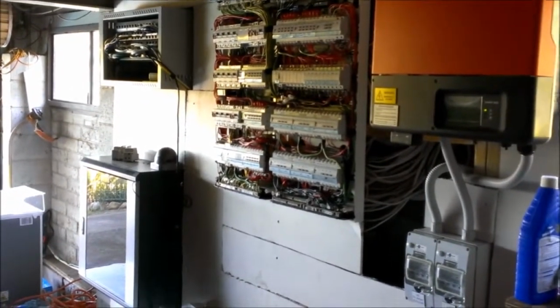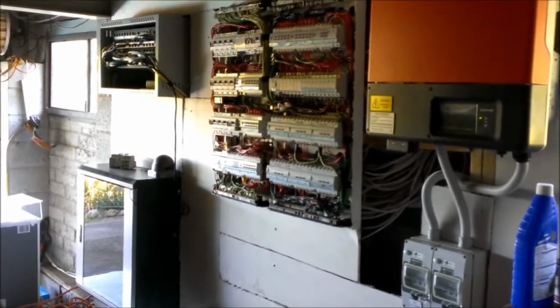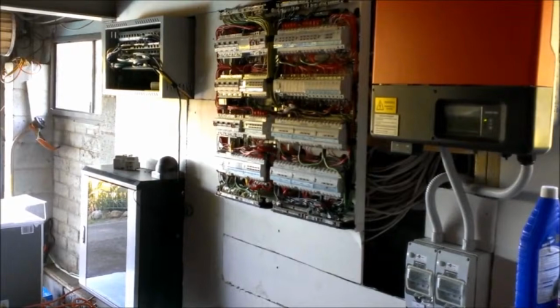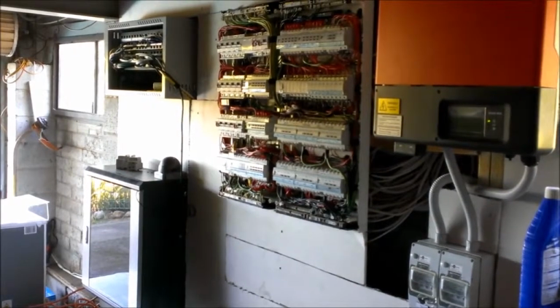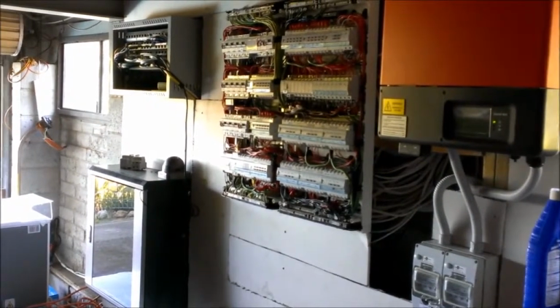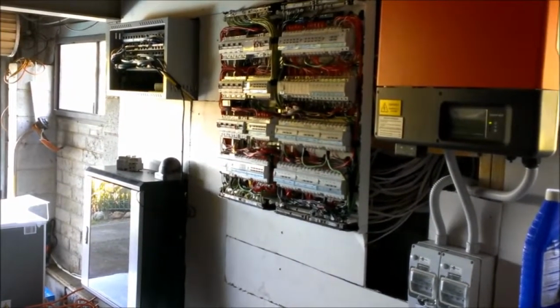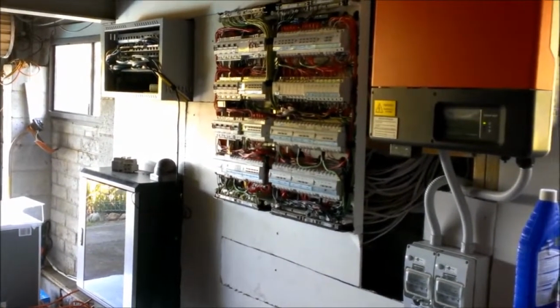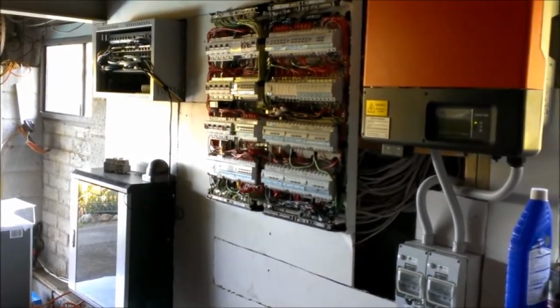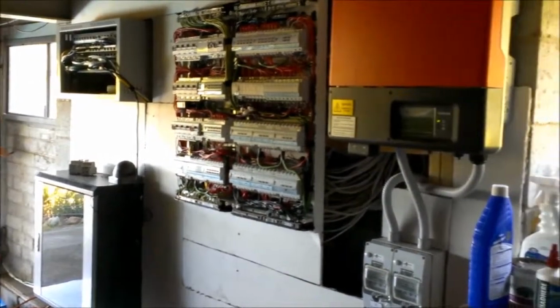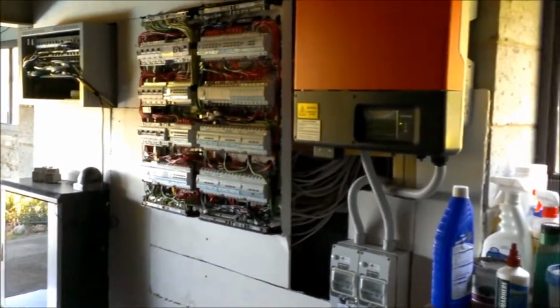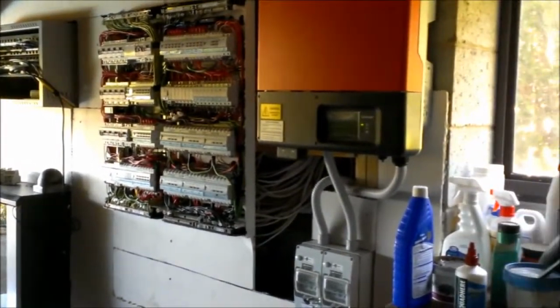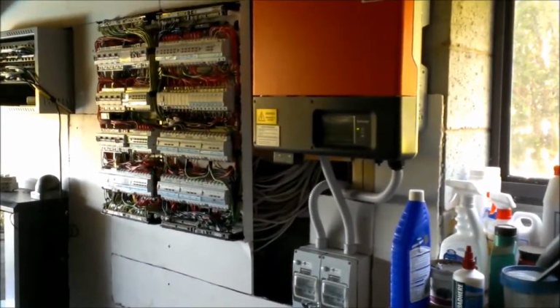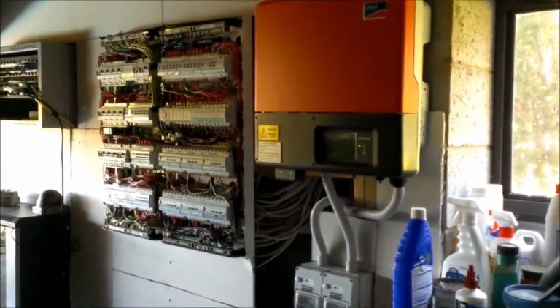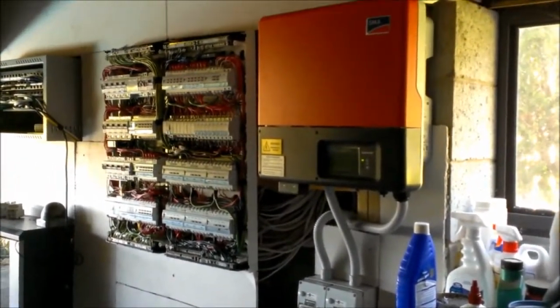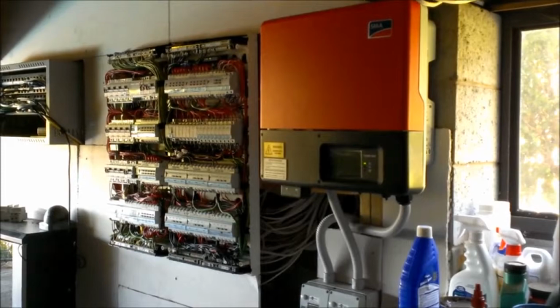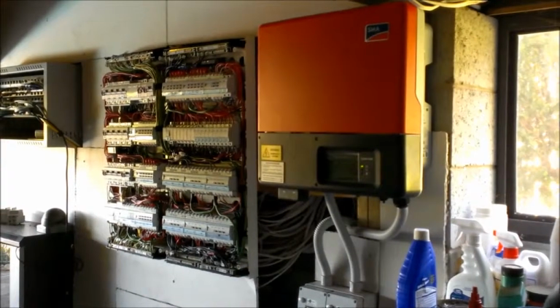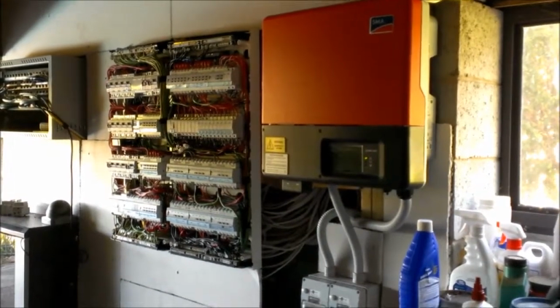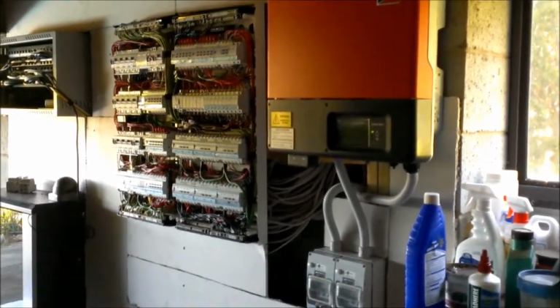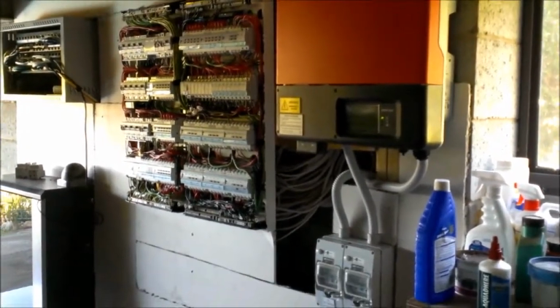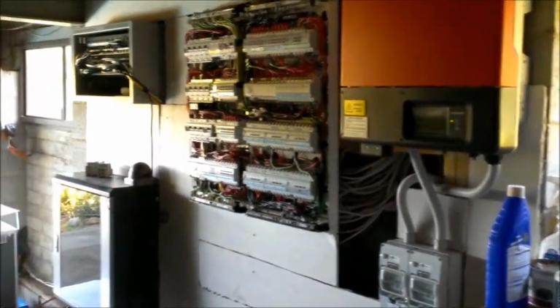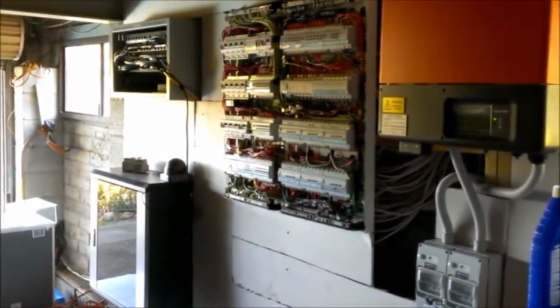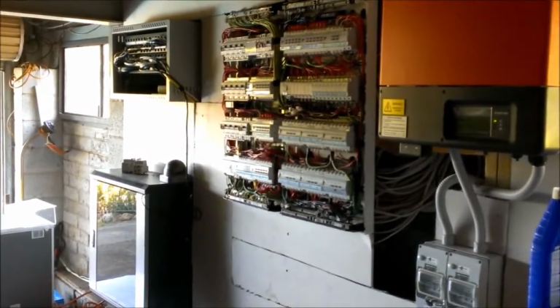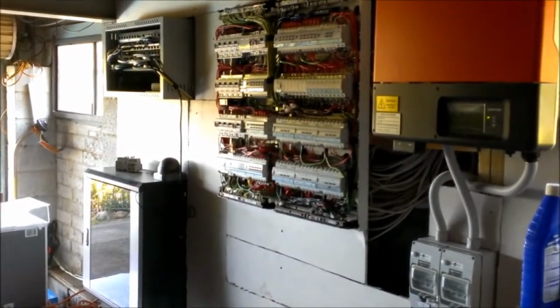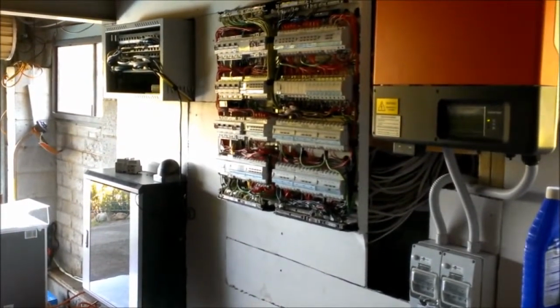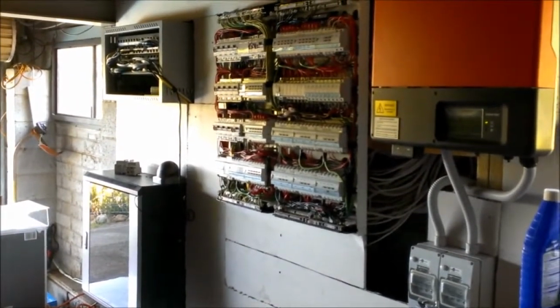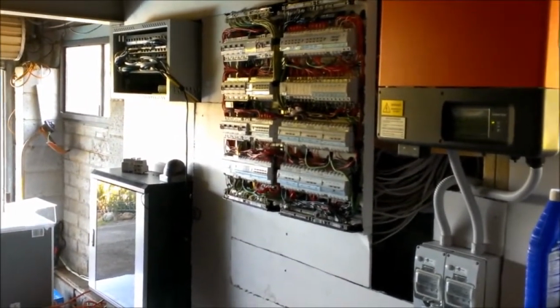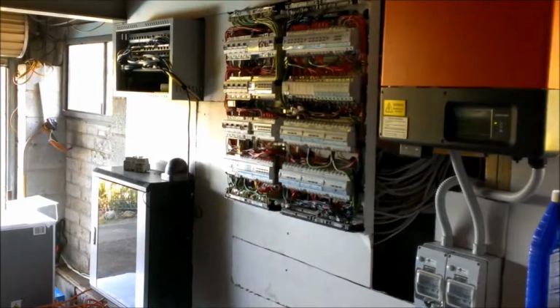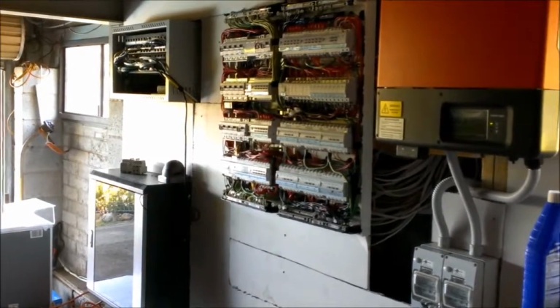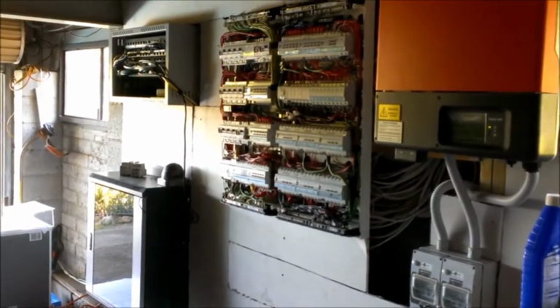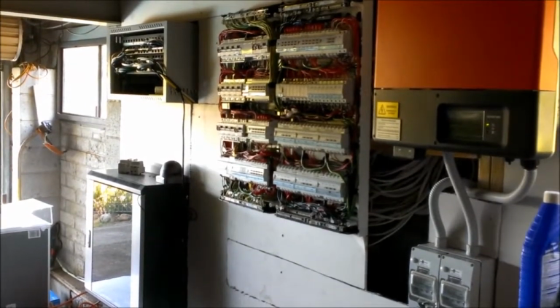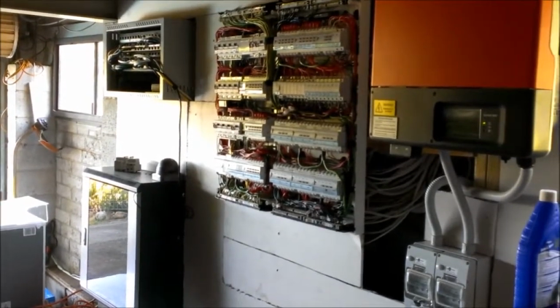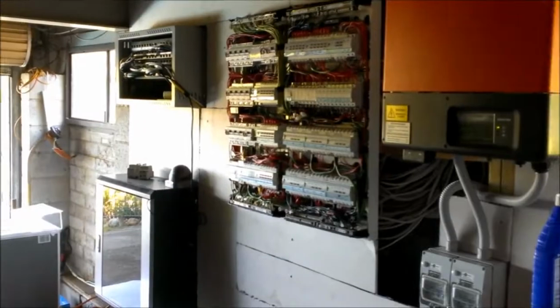Alongside that we have a 5 kilowatt Sunny Boy 5000 TL, which is fed by 7 kilowatts of solar on the roof.